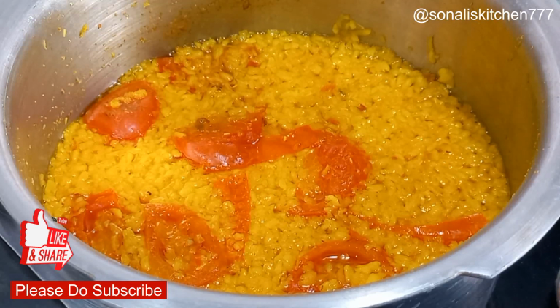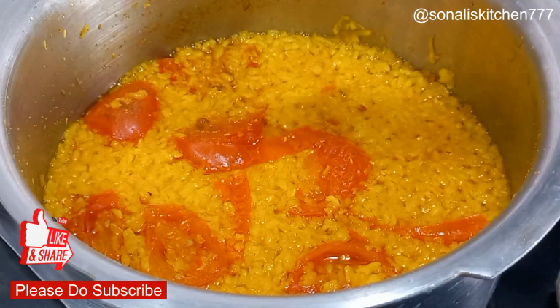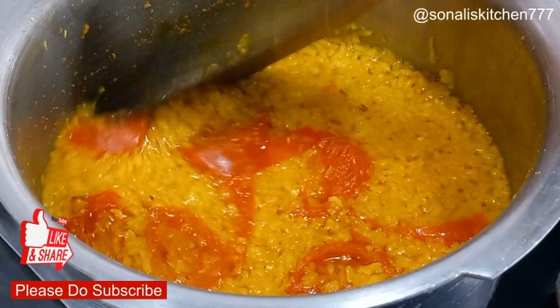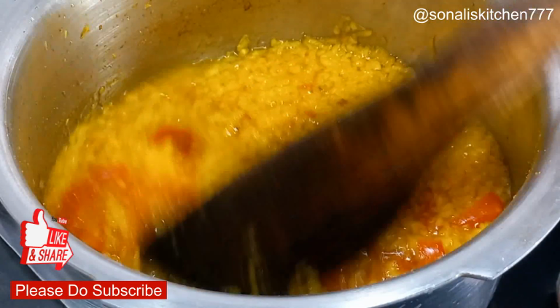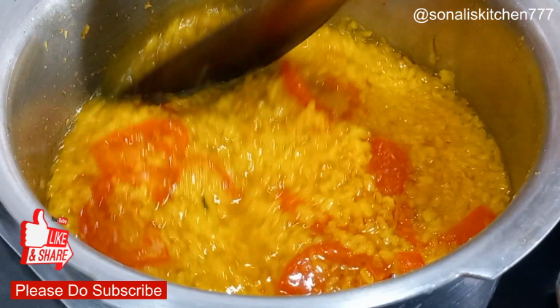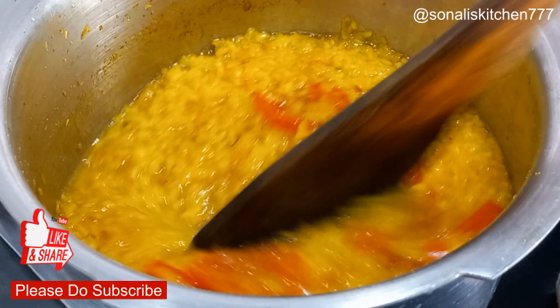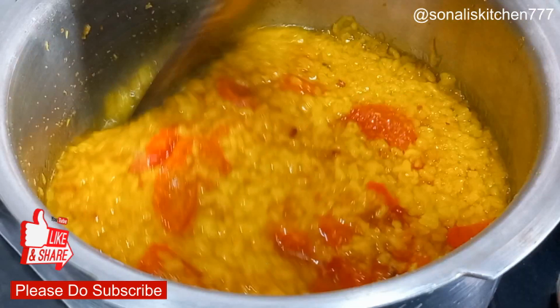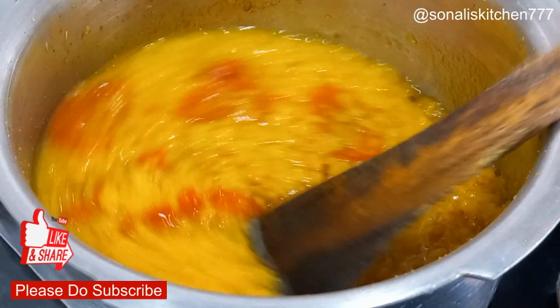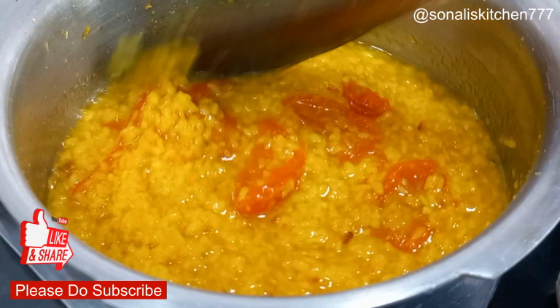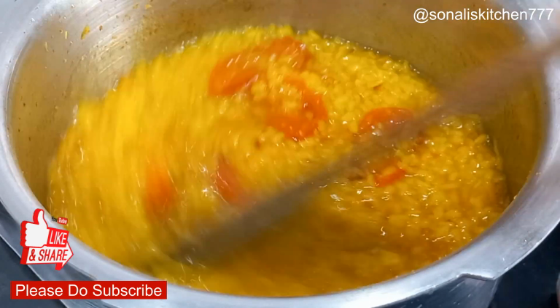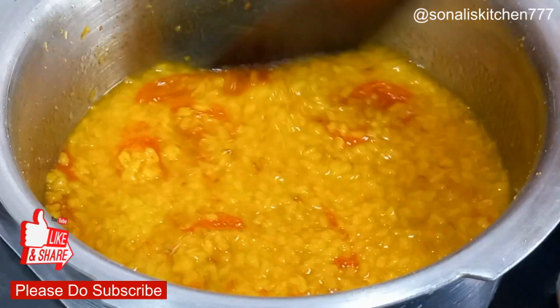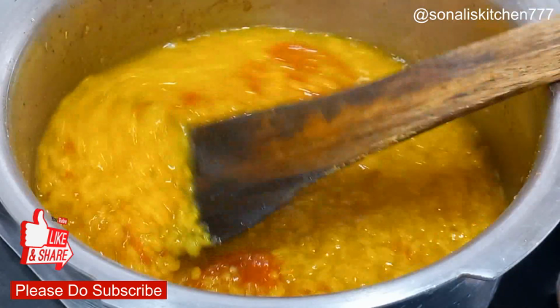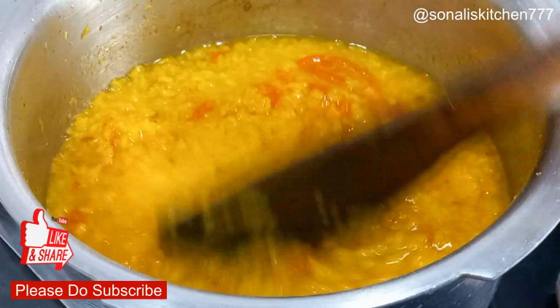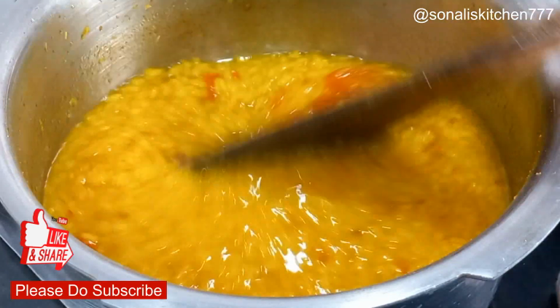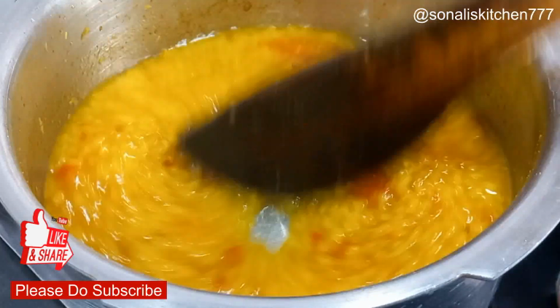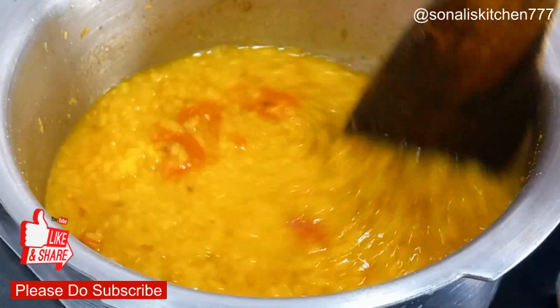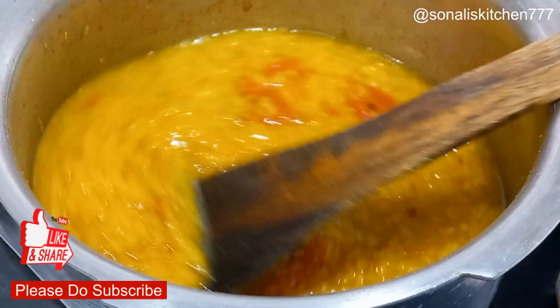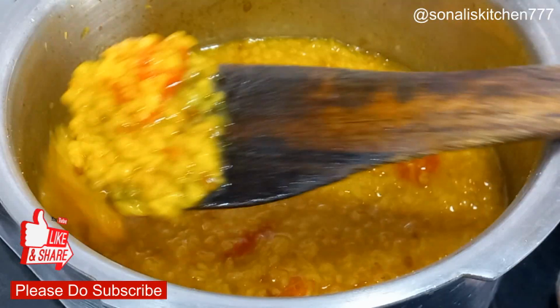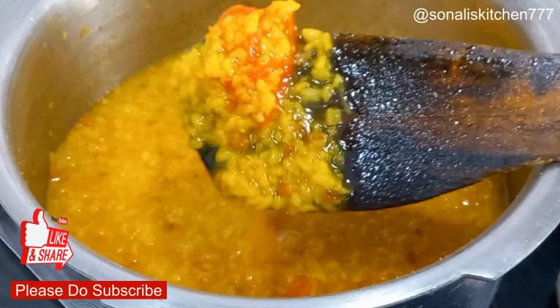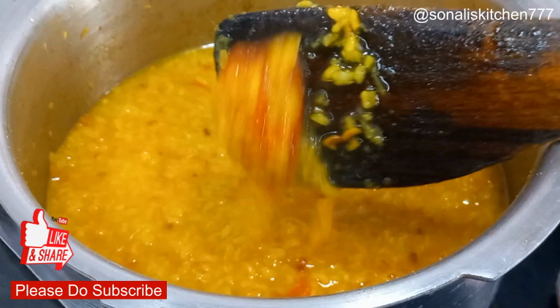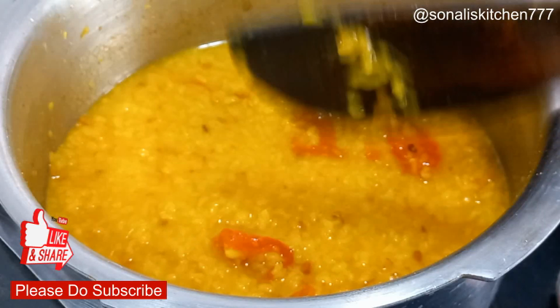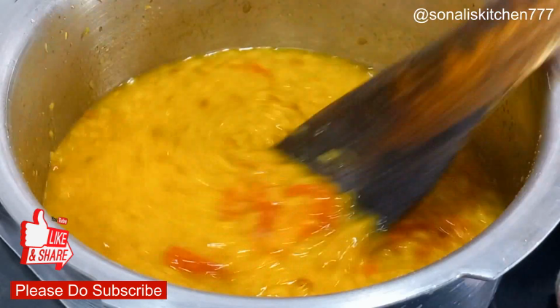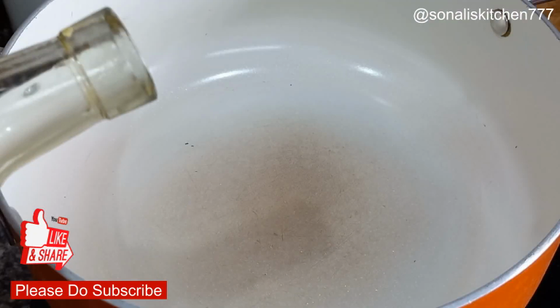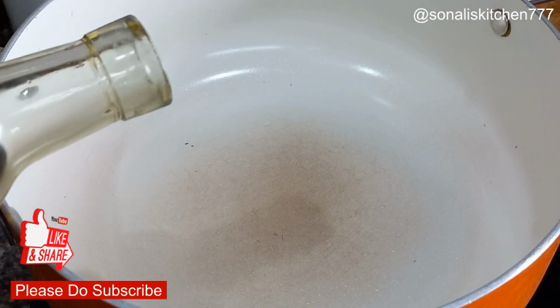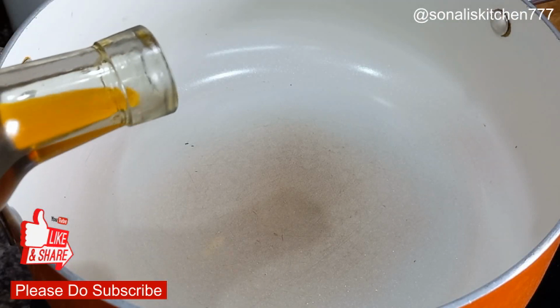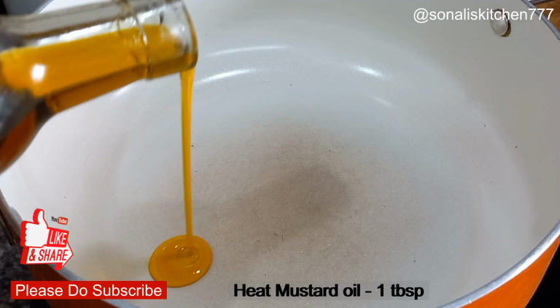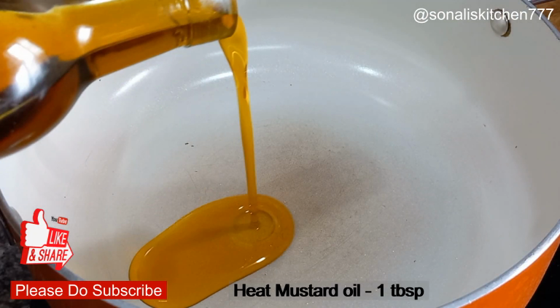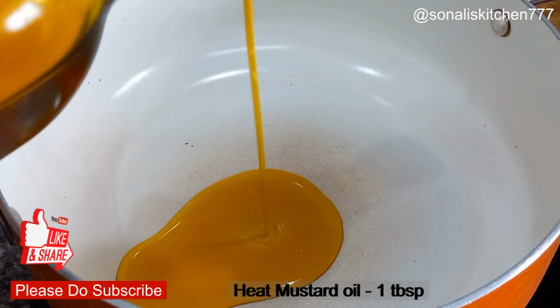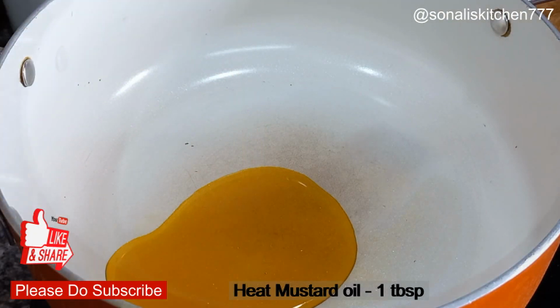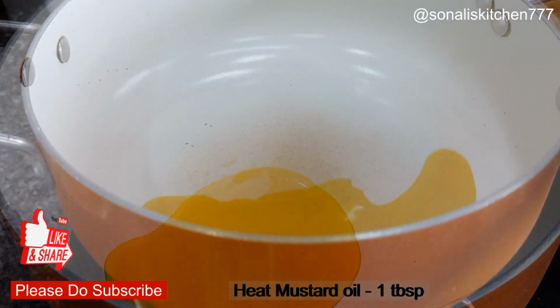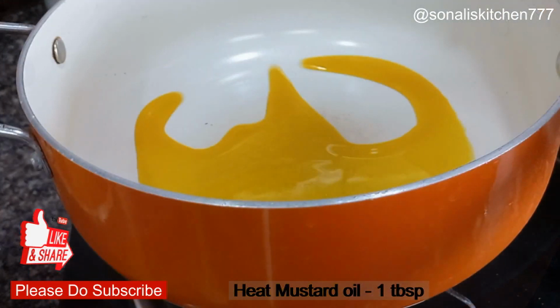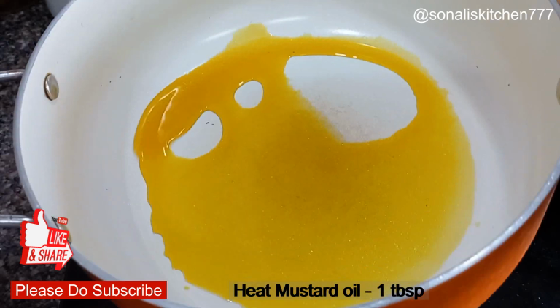Check the consistency — it doesn't look too thick. Warm it up in a pan.